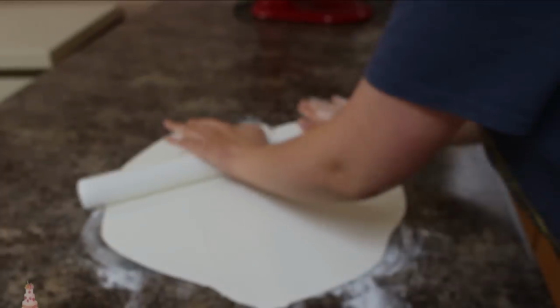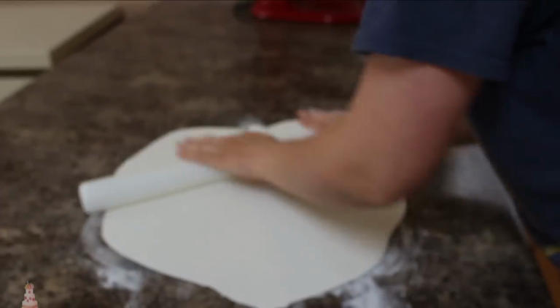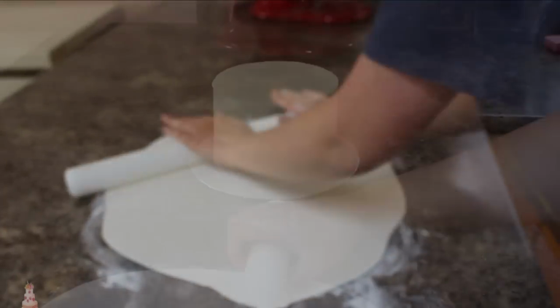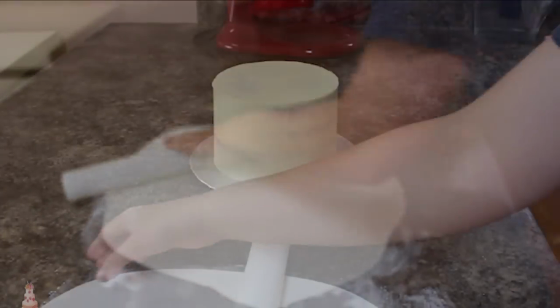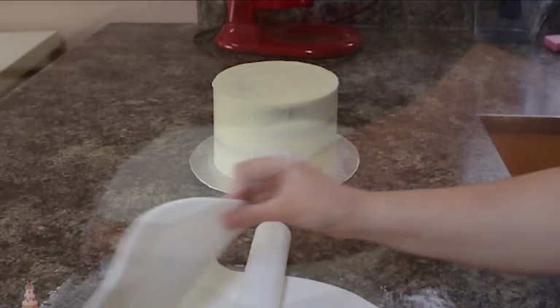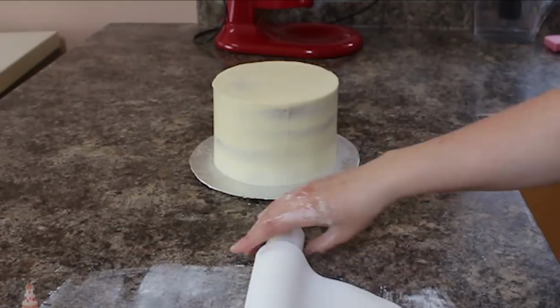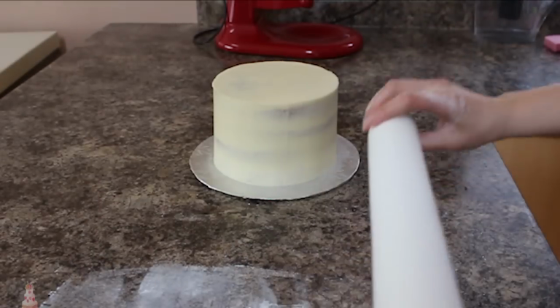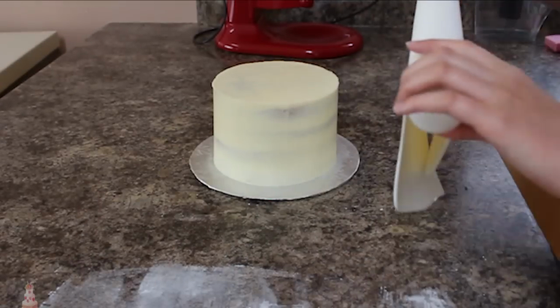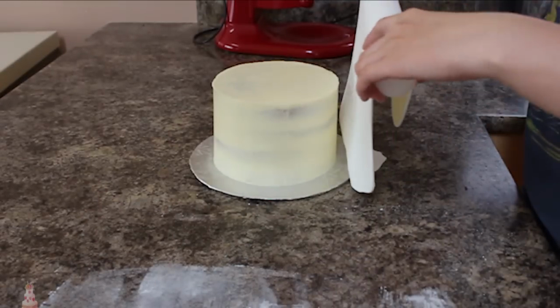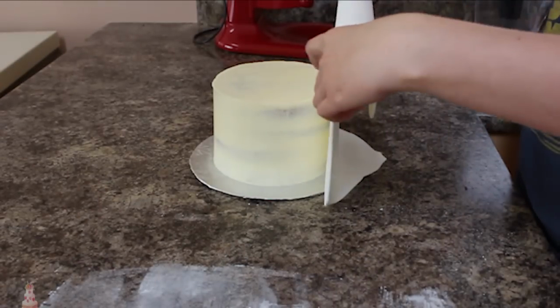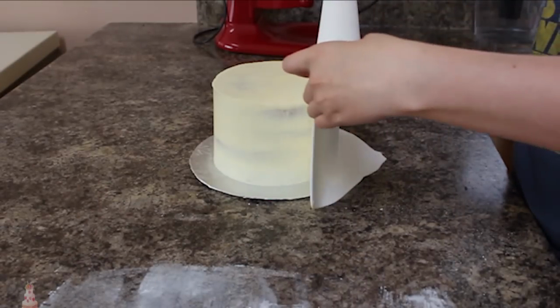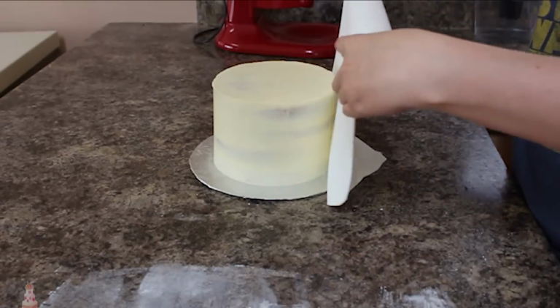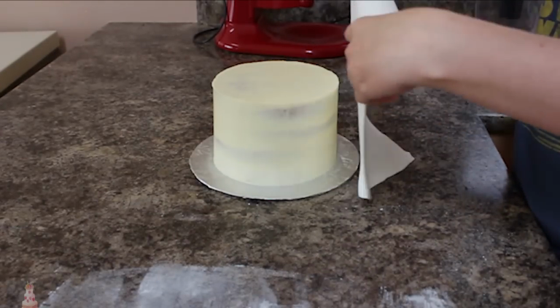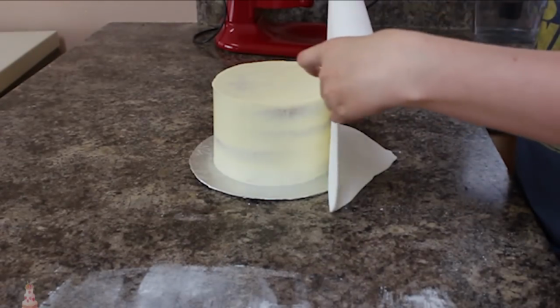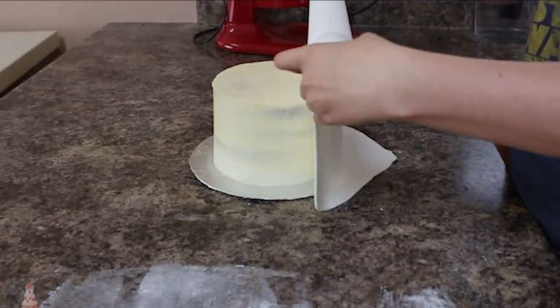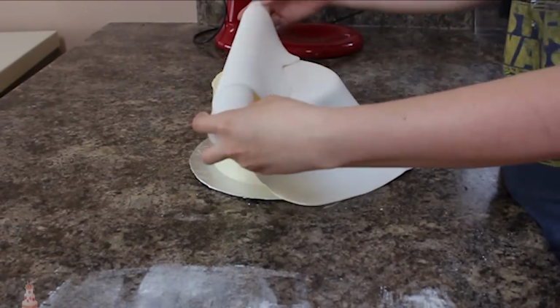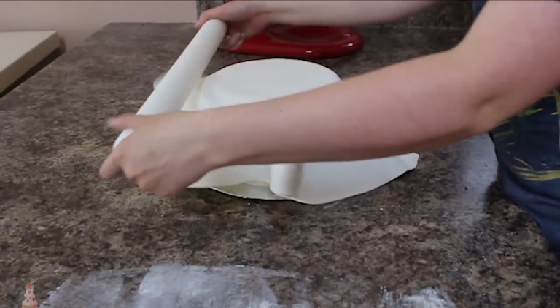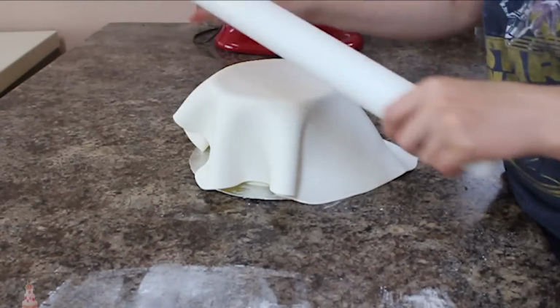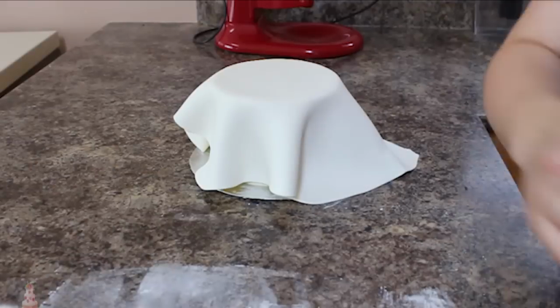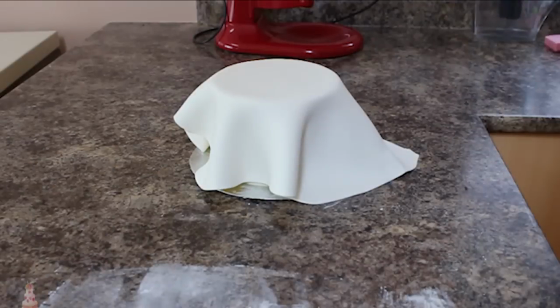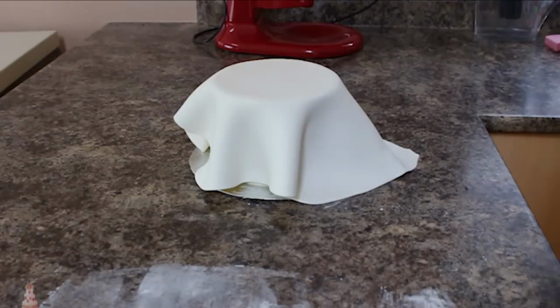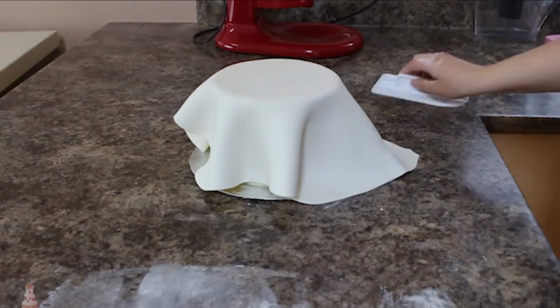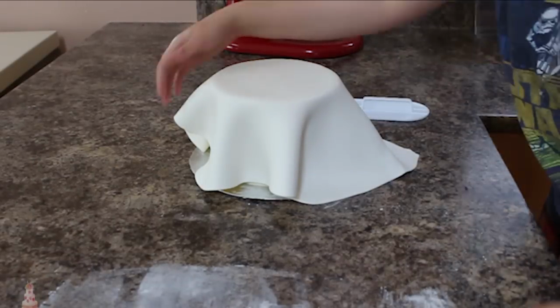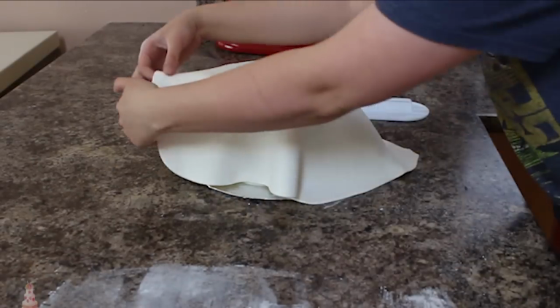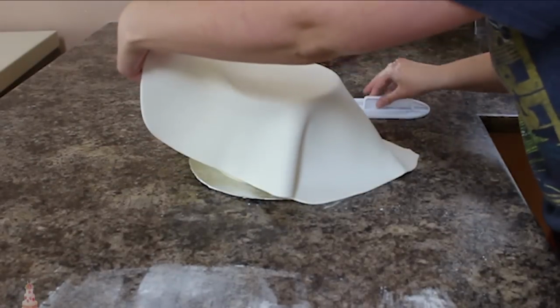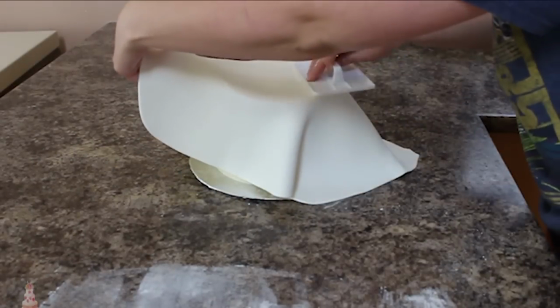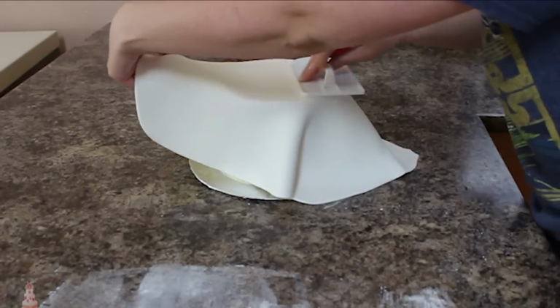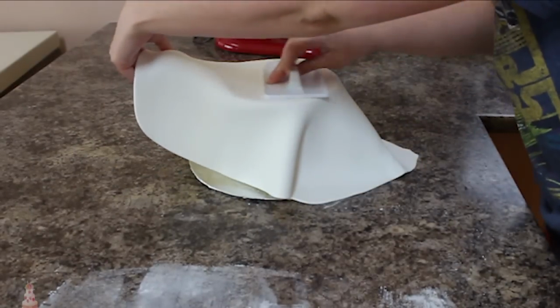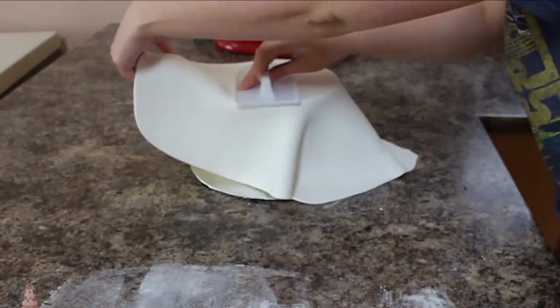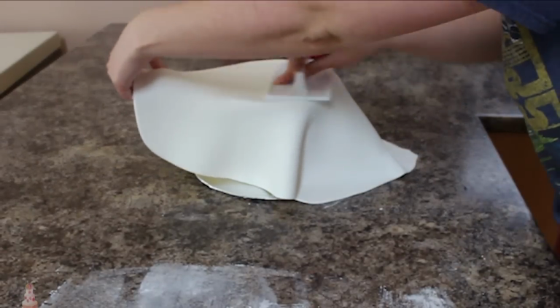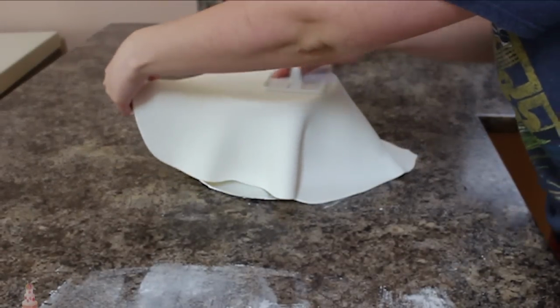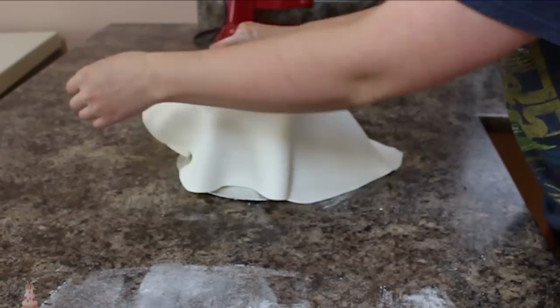I'm picking that up with my fondant roller and draping it over my cake, then using my hands and my fondant smoother to push all the air out from the top, and just working my way down the sides — pulling out the skirt and smoothing it down until I reach the bottom.